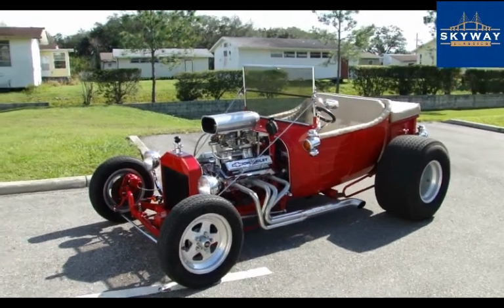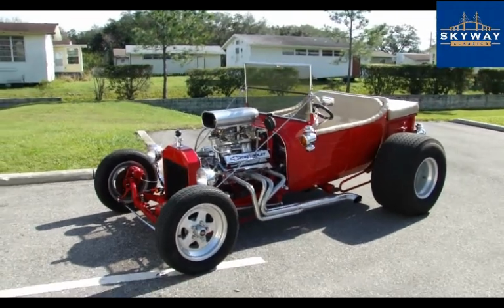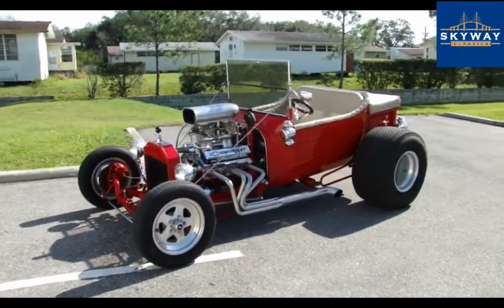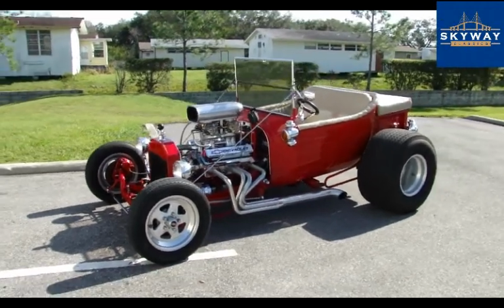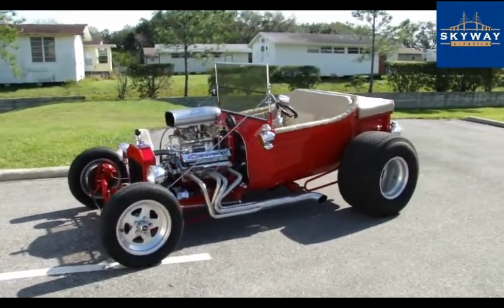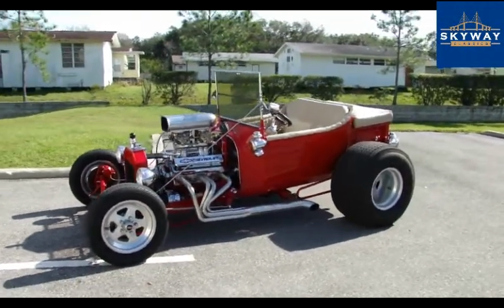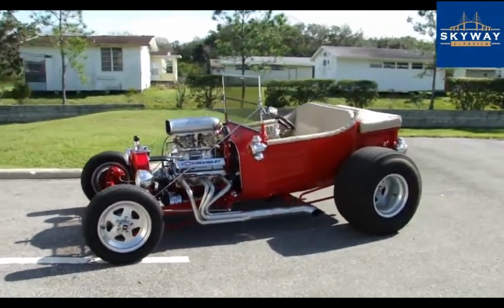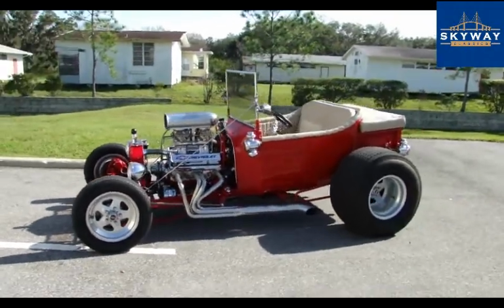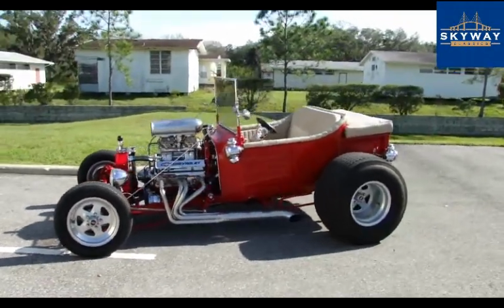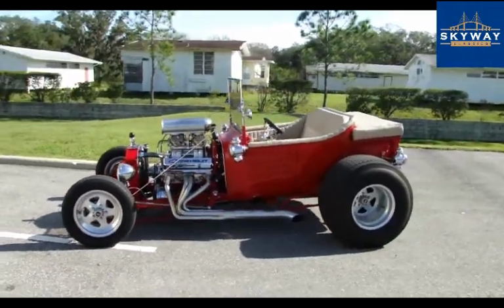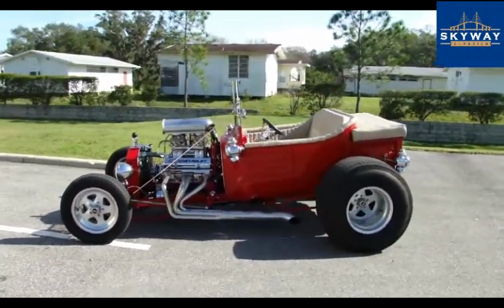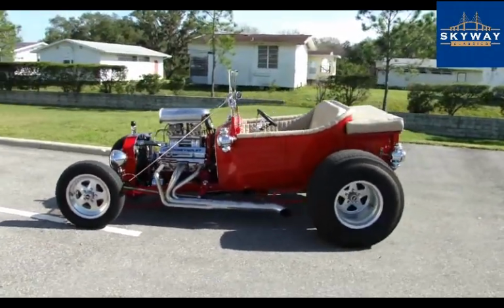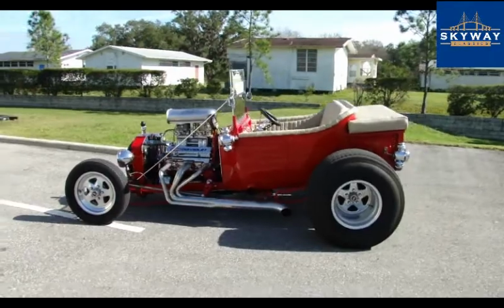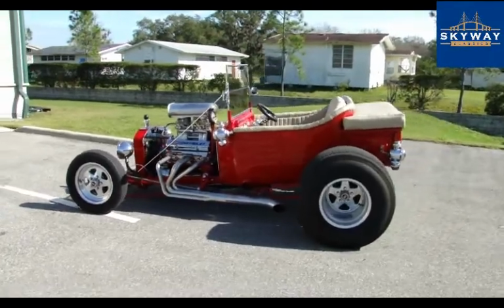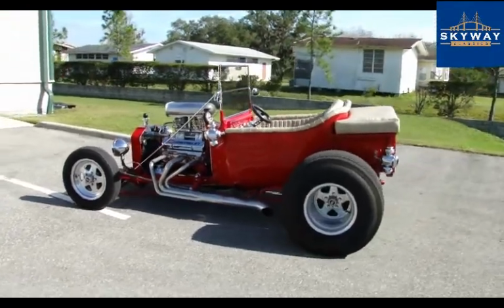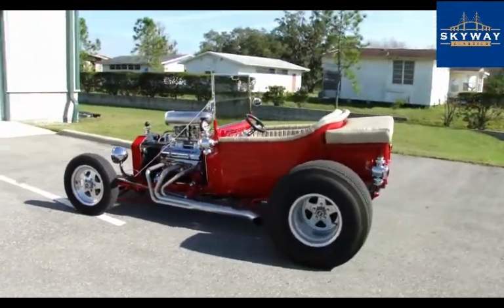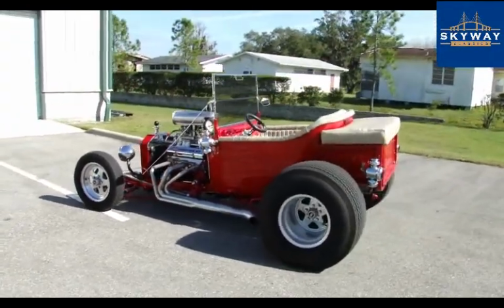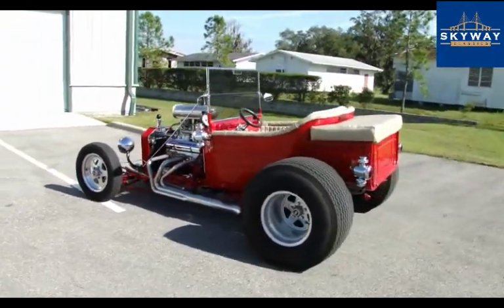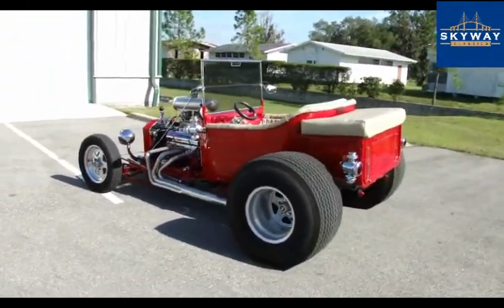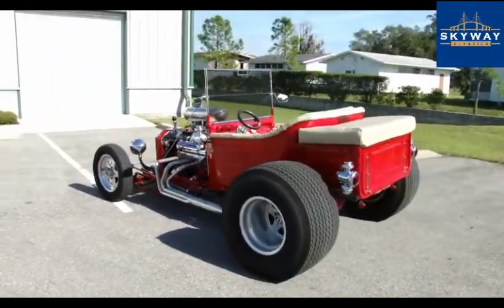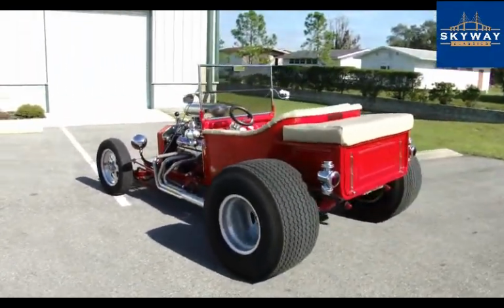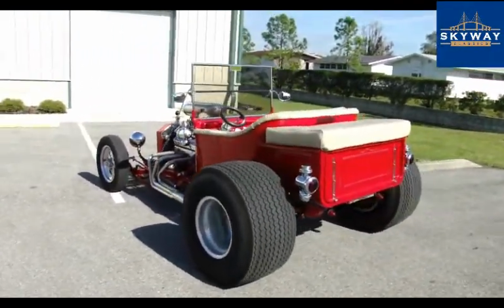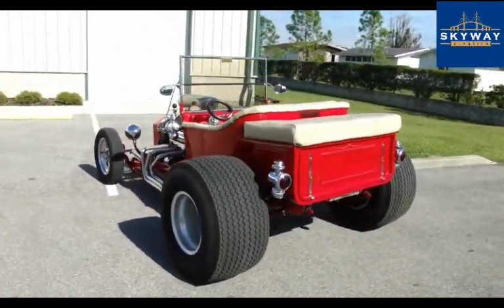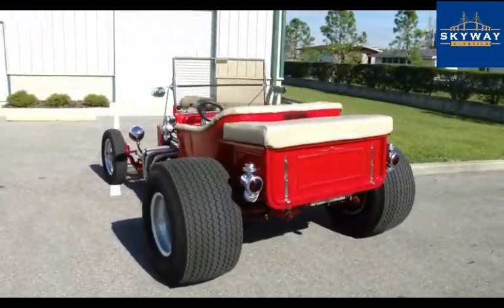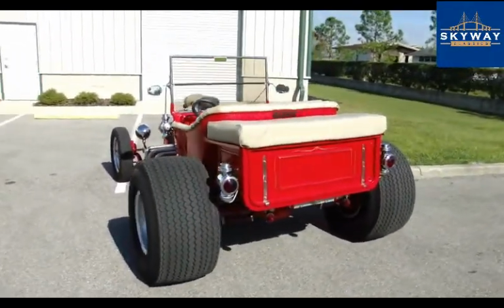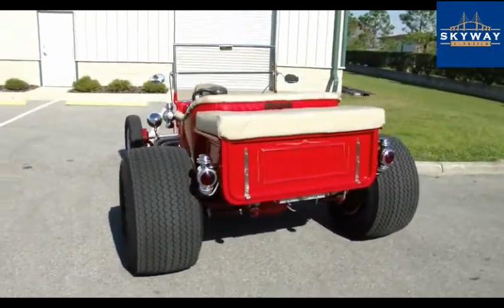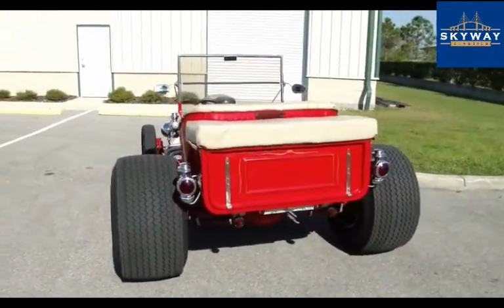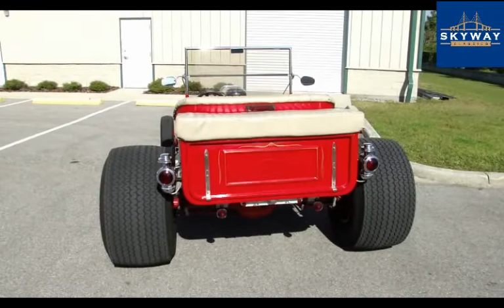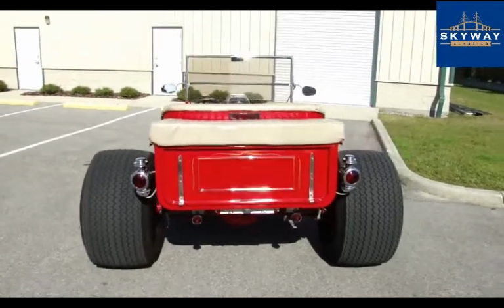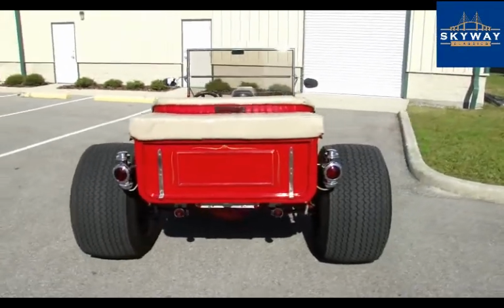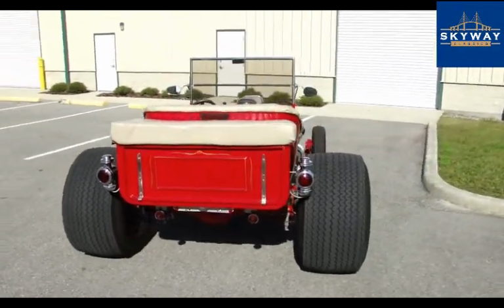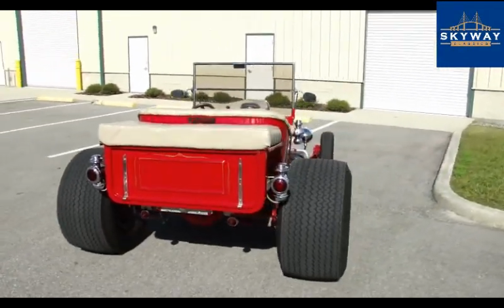We have got the T-Bucket outside here for you. Beautiful car inside, out, and underneath. We're going to show you all of that and of course fire it up and take it for a drive as well.